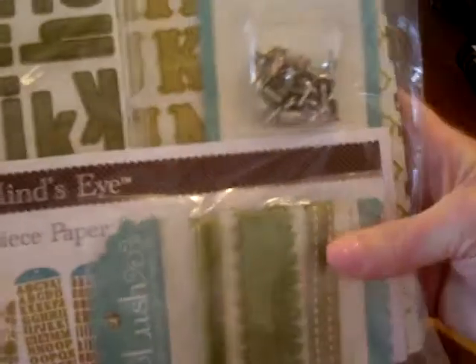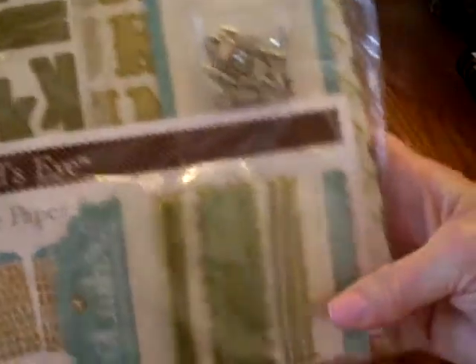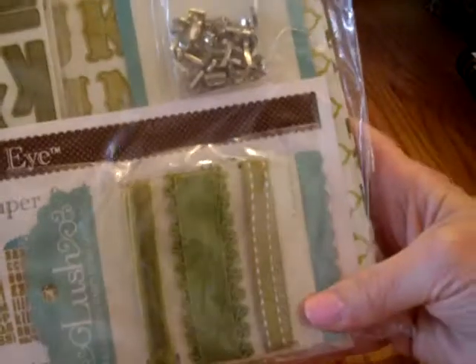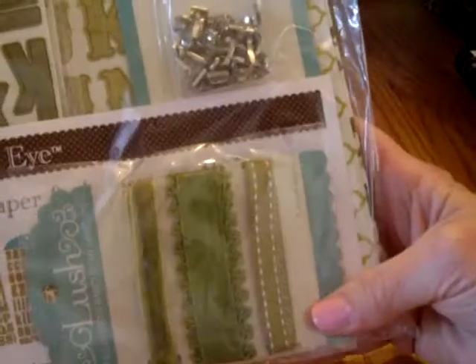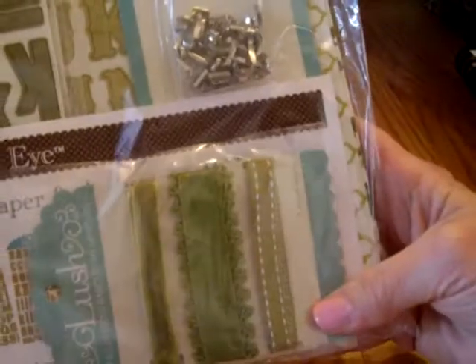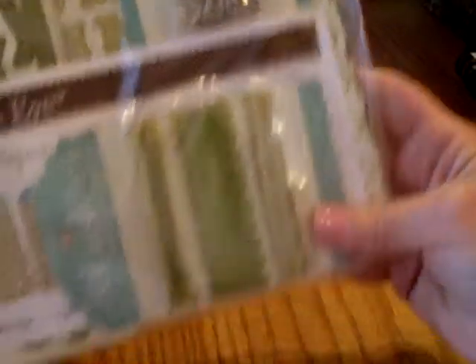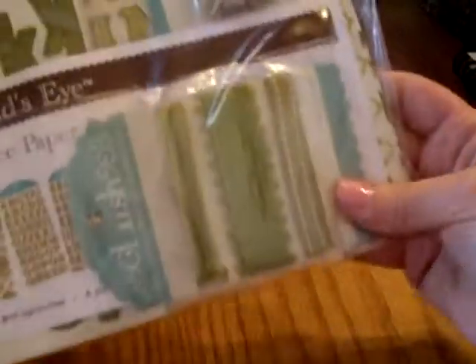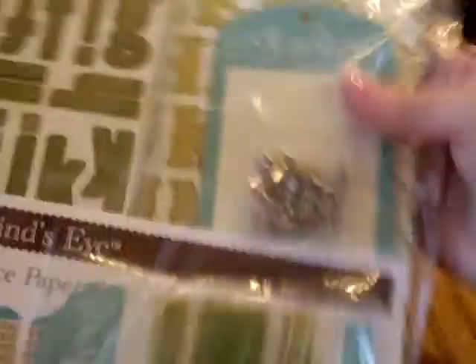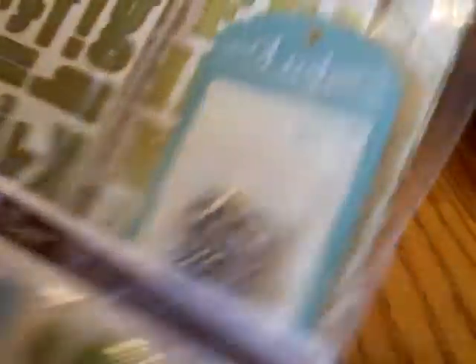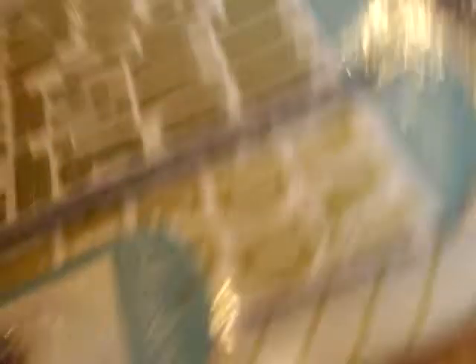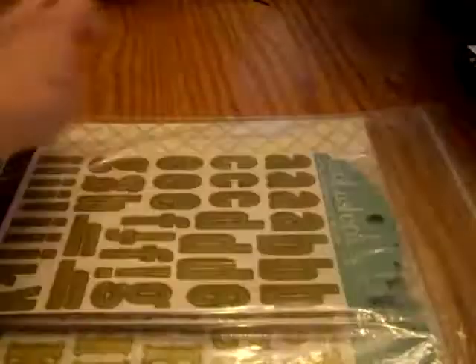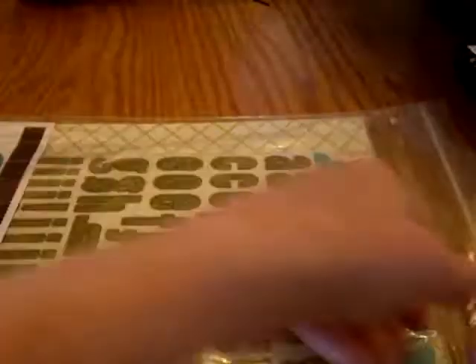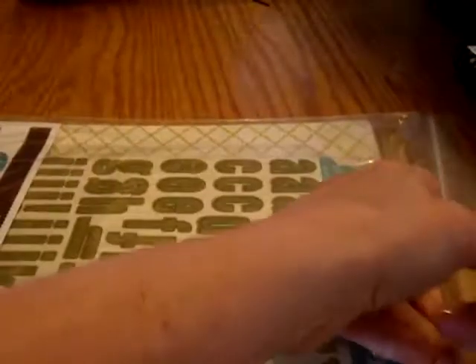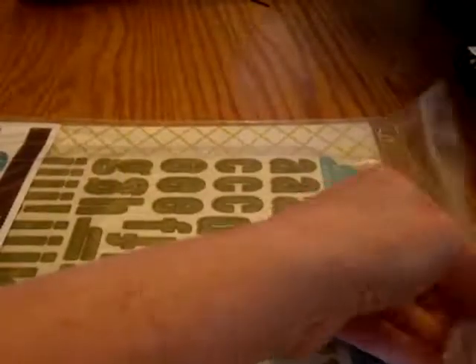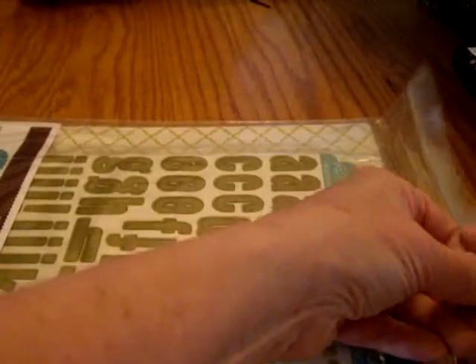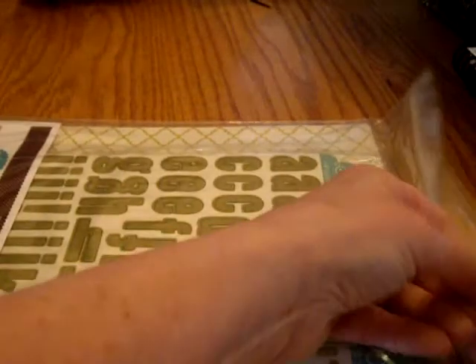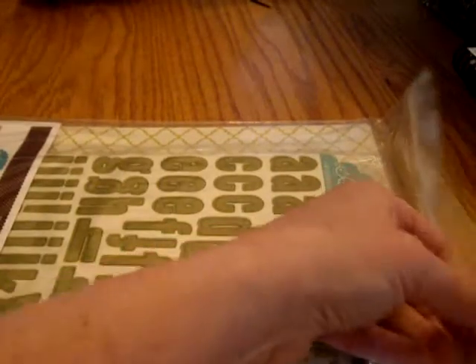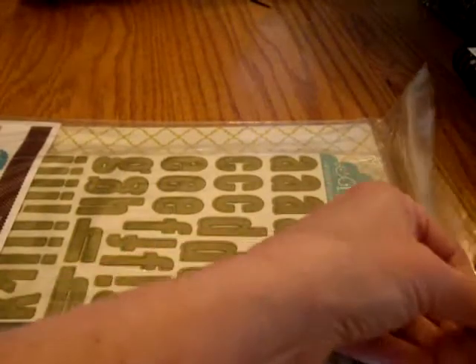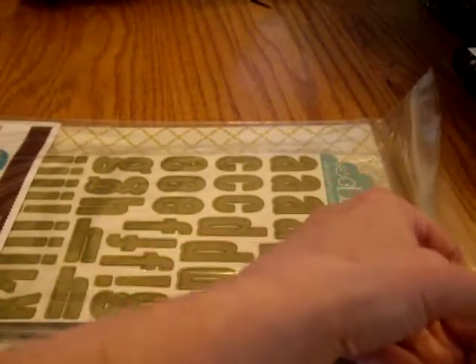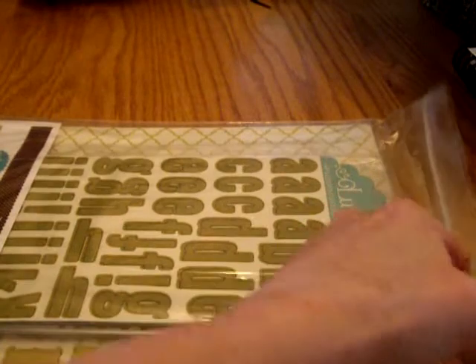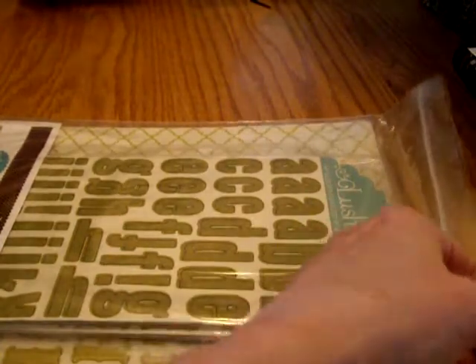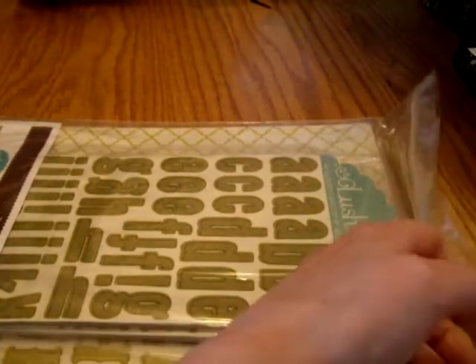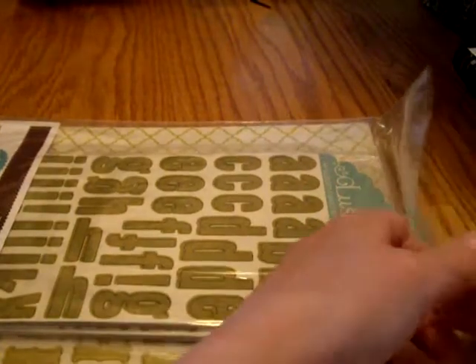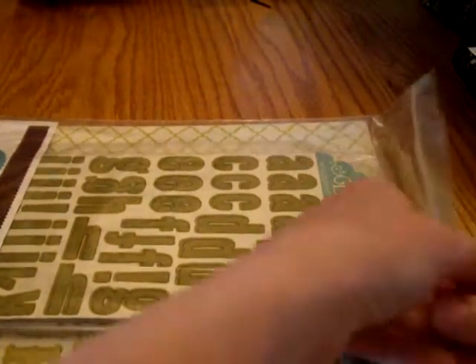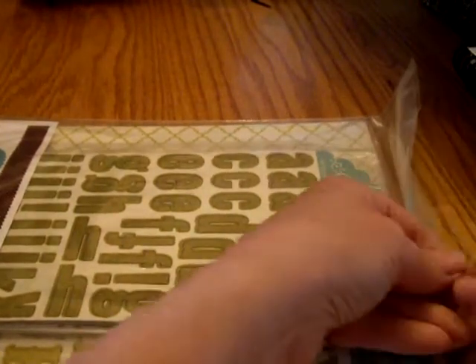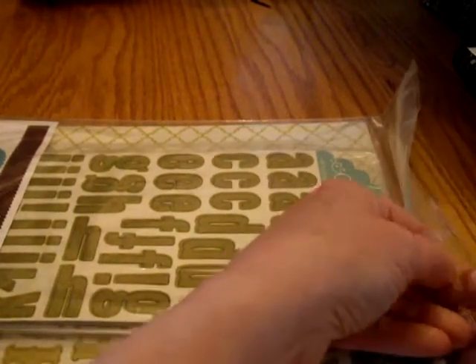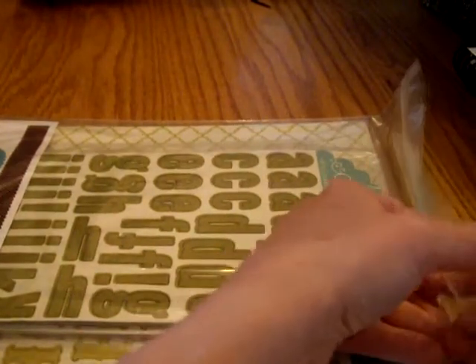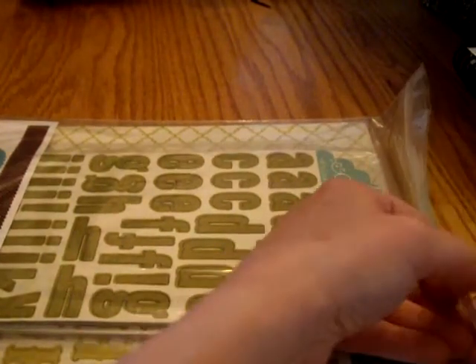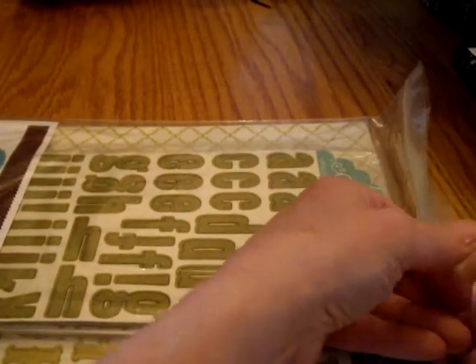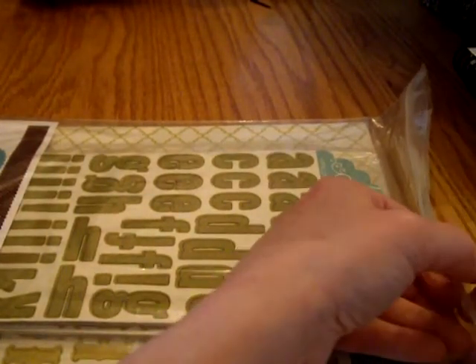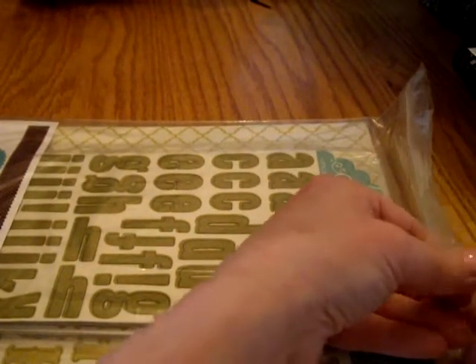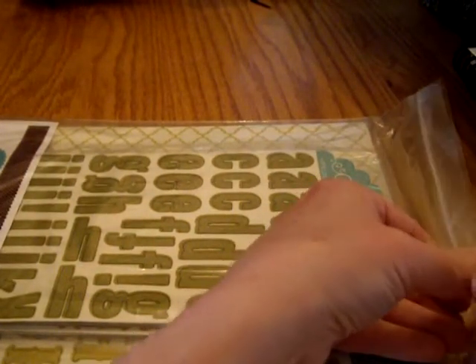Then I got the Lush in Green — a 425-piece kit. I really like My Mind's Eye stuff.